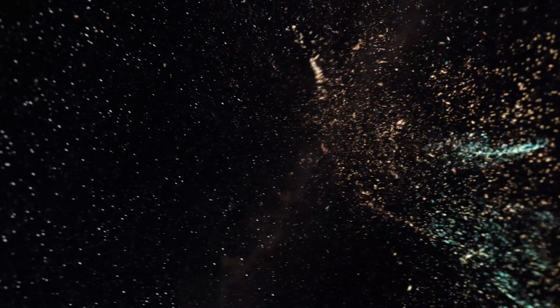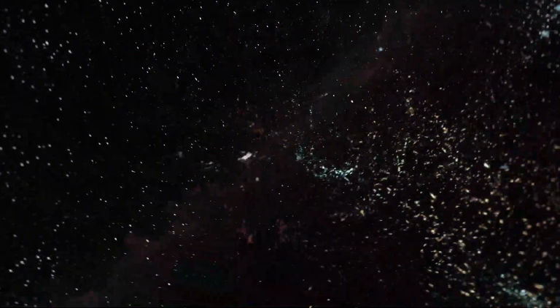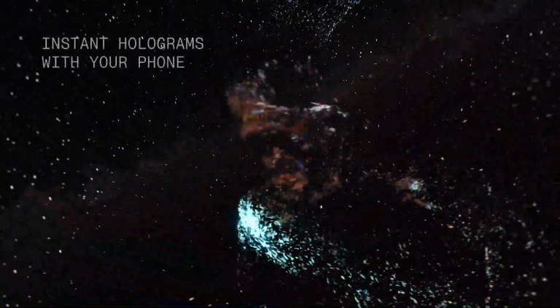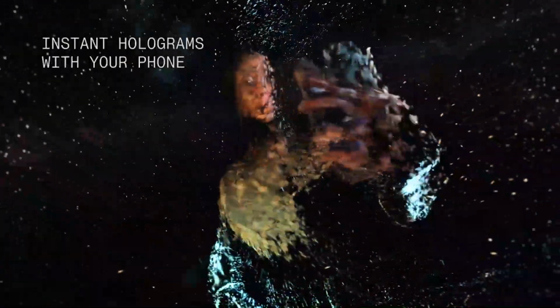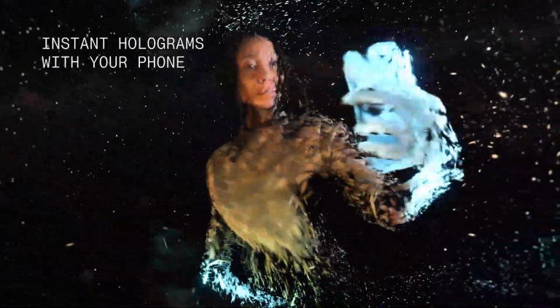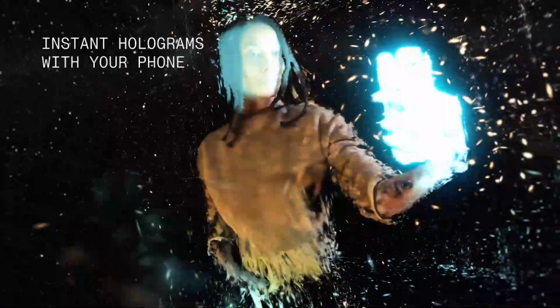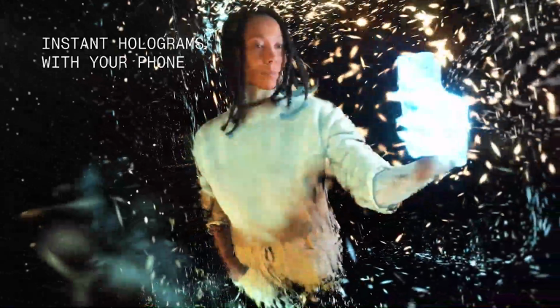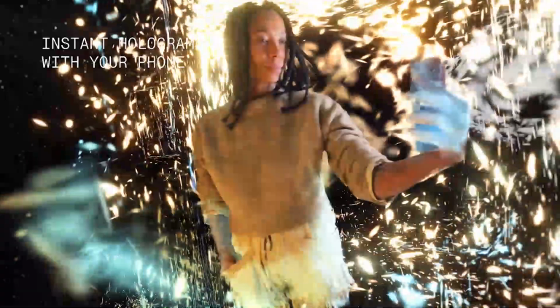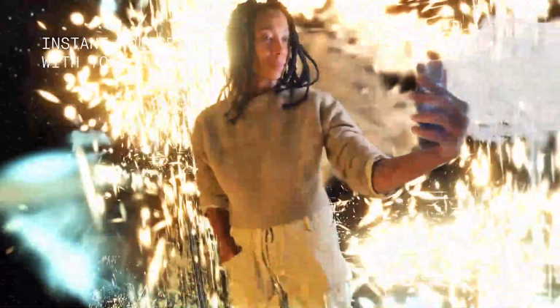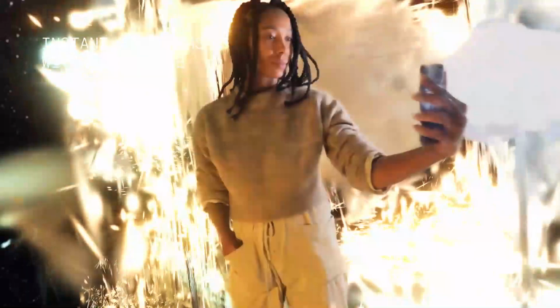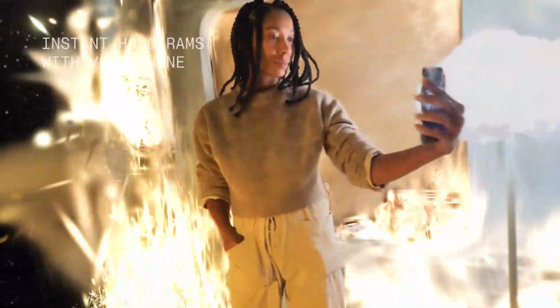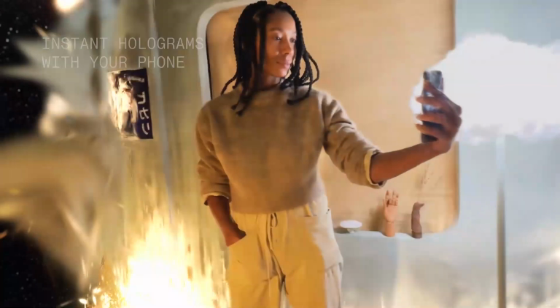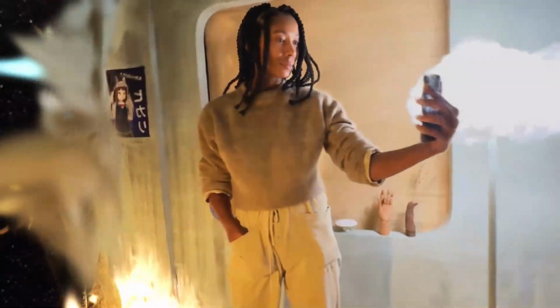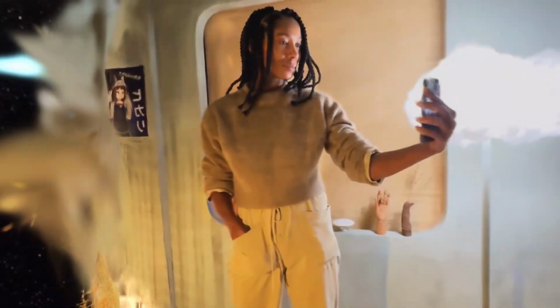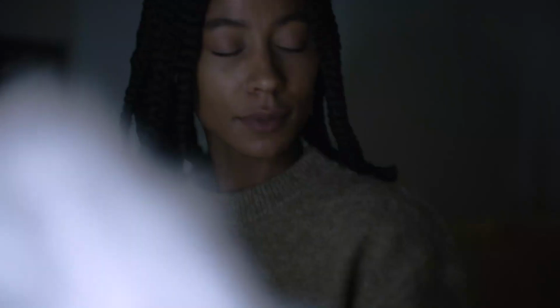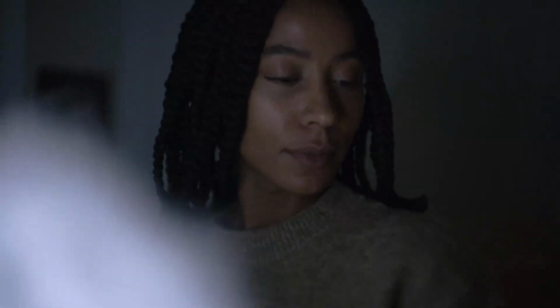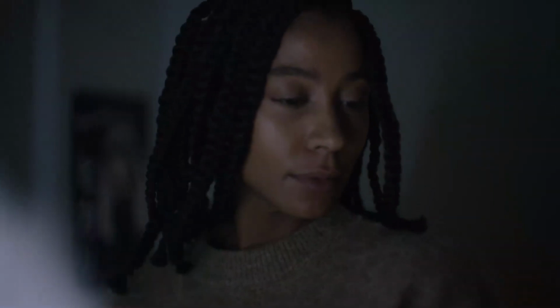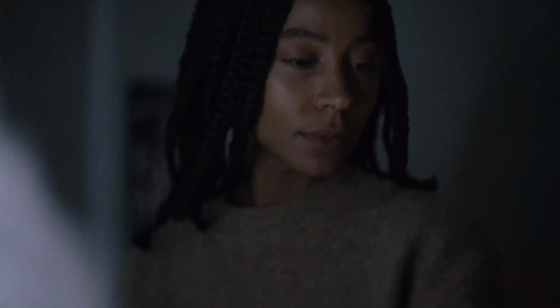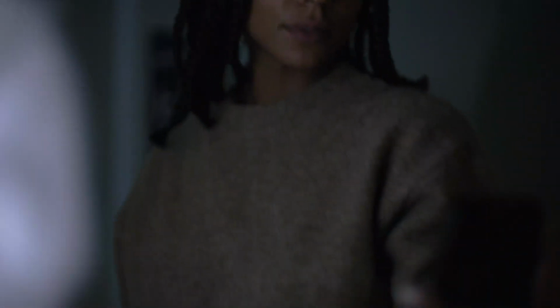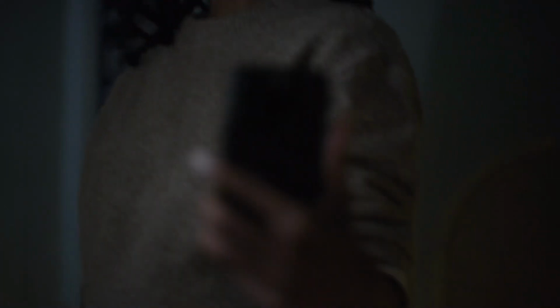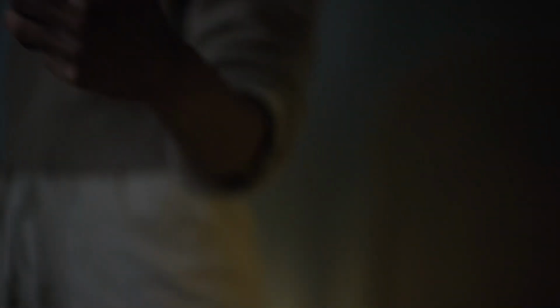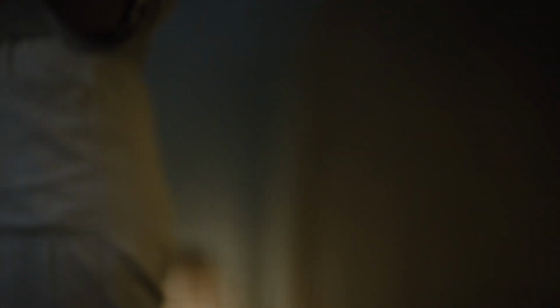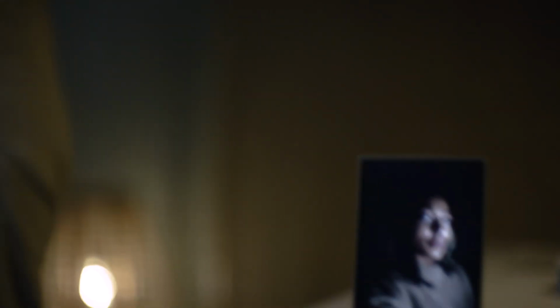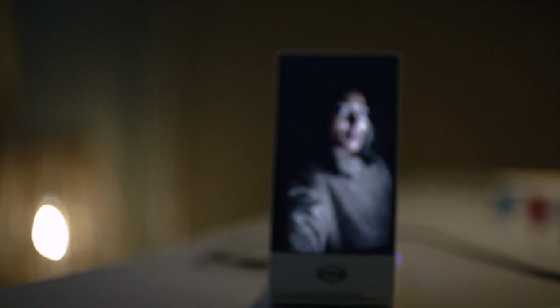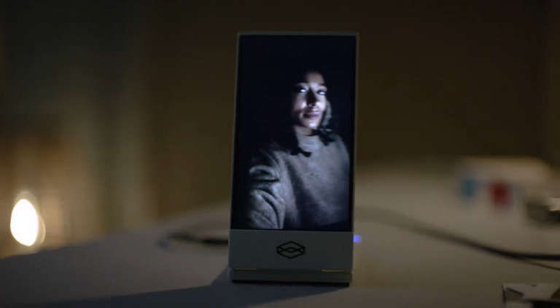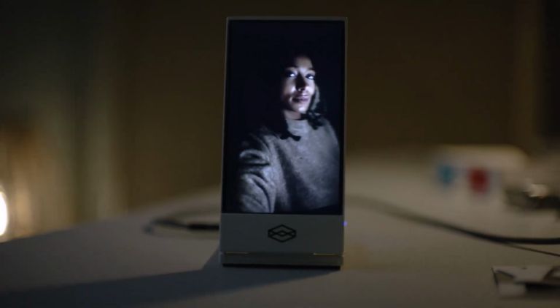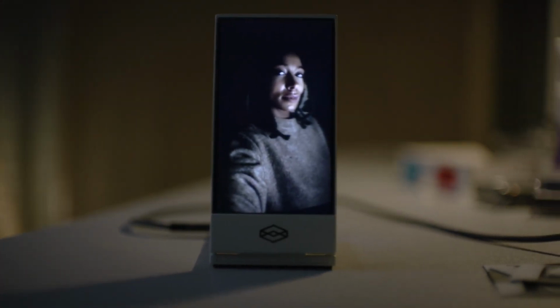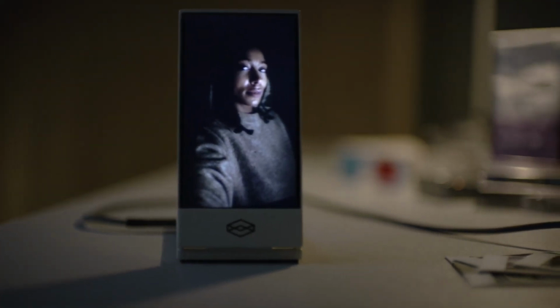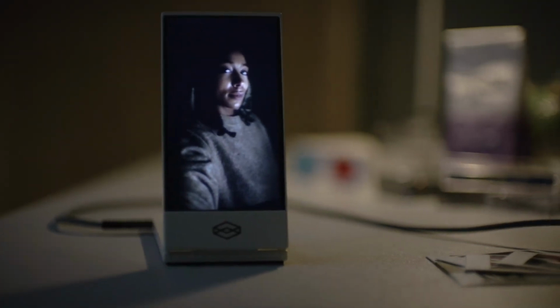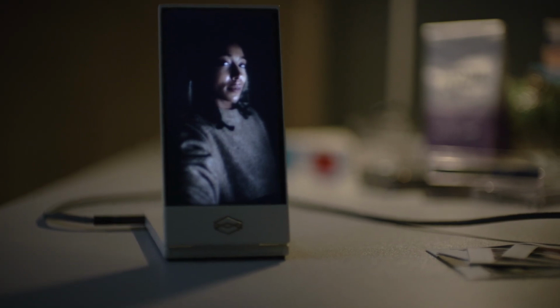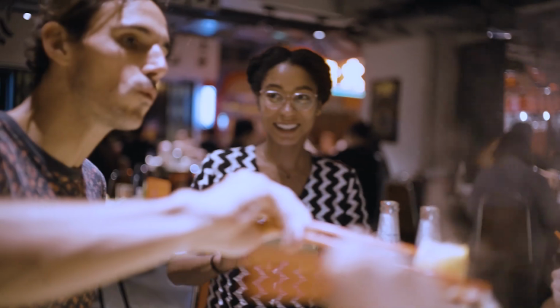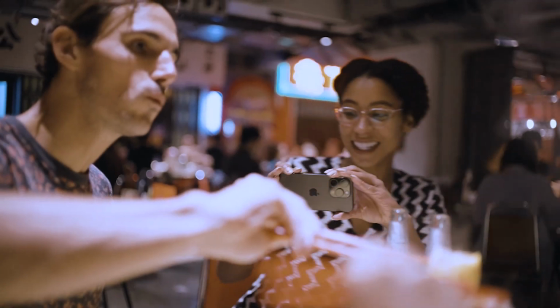Our software turns regular photos into spatial photos. We do this by using an AI algorithm to imagine dozens of perspectives of that same memory. The Looking Glass Go then projects out millions of rays of light to bring that photo to life, in the real world, as a hologram.